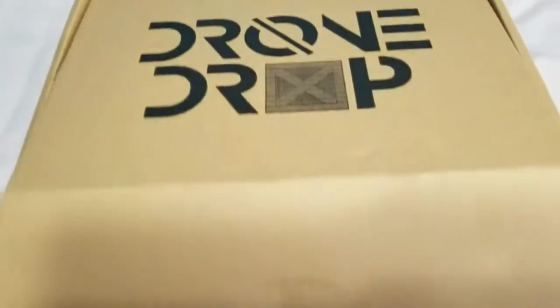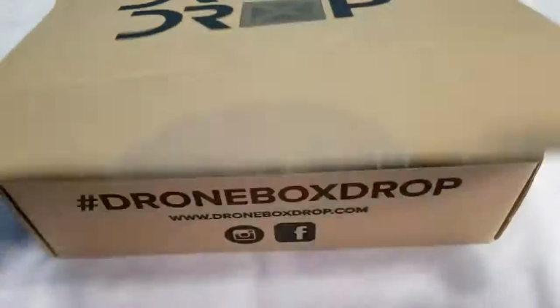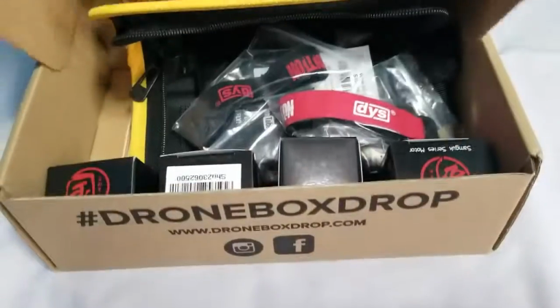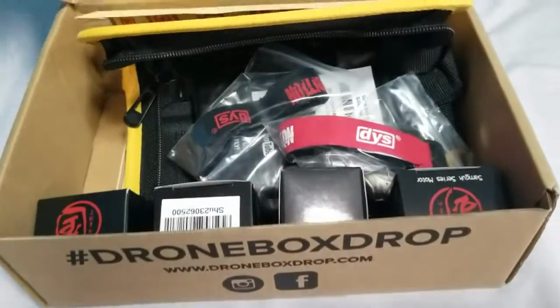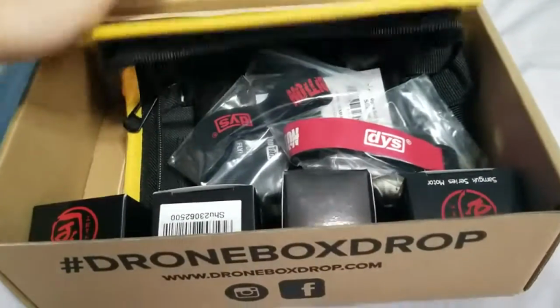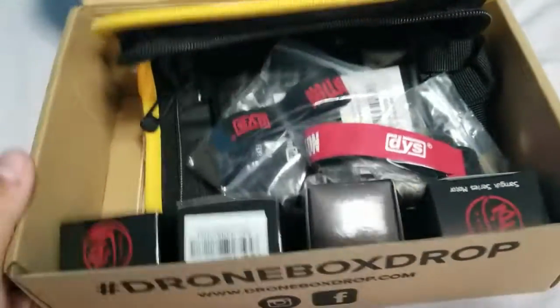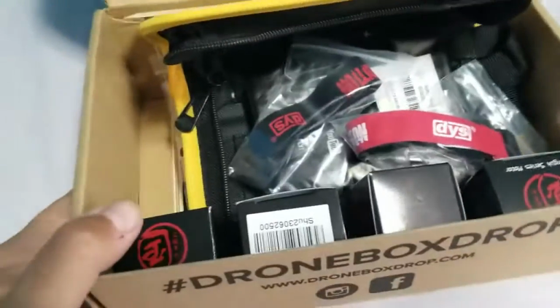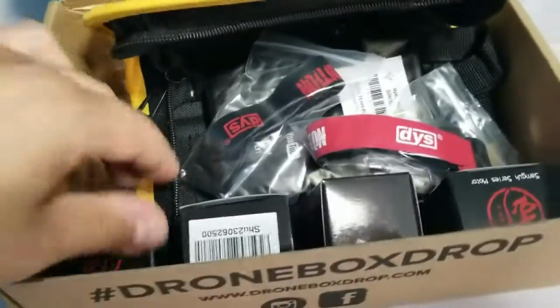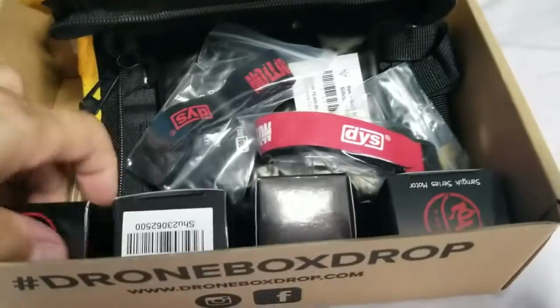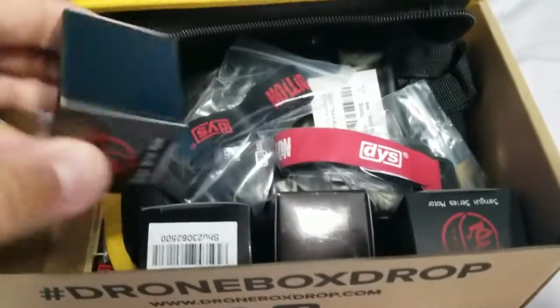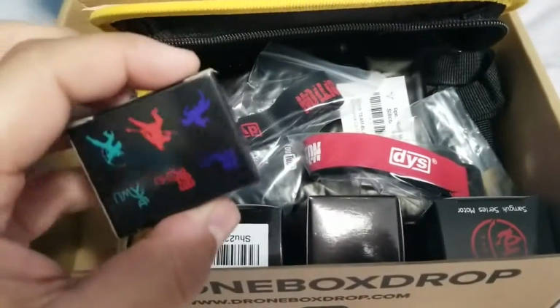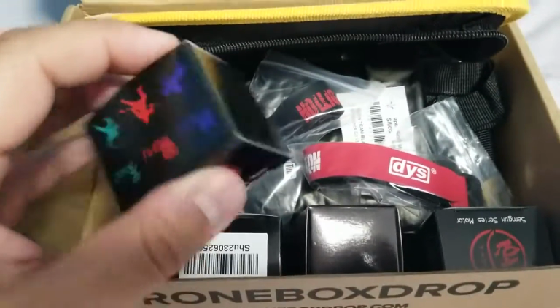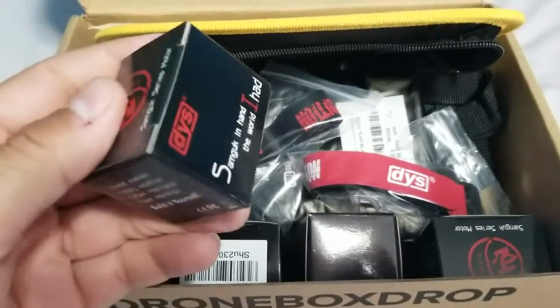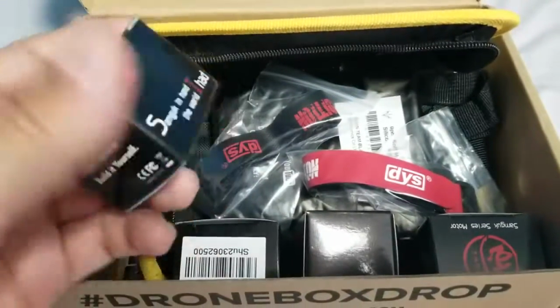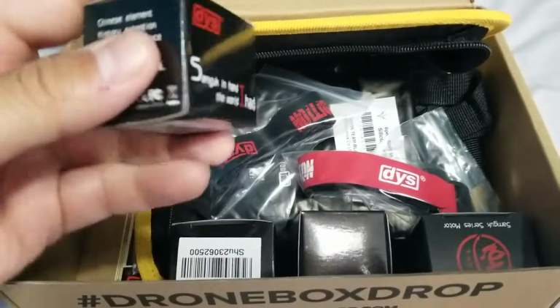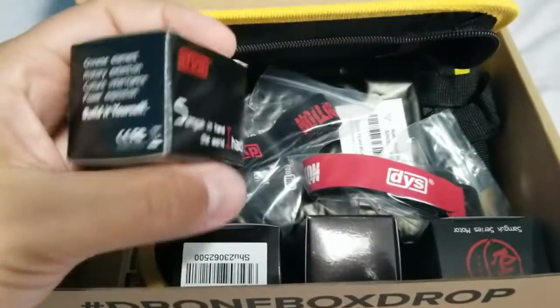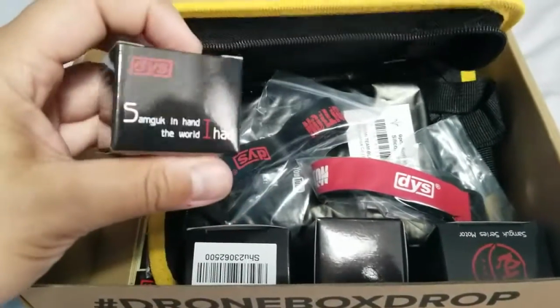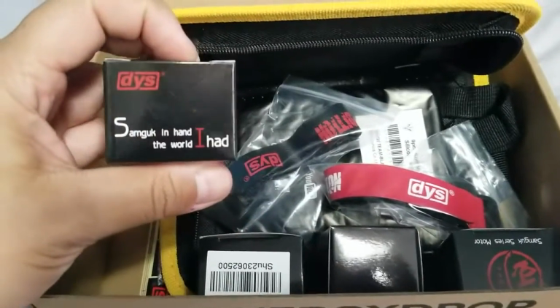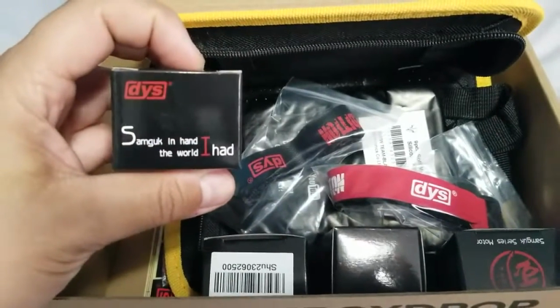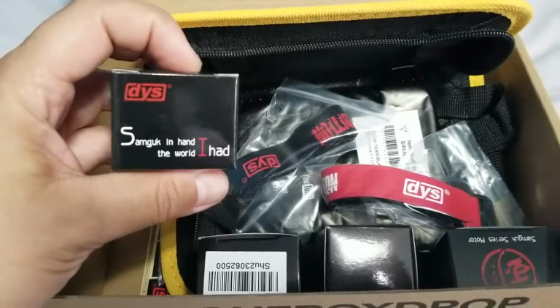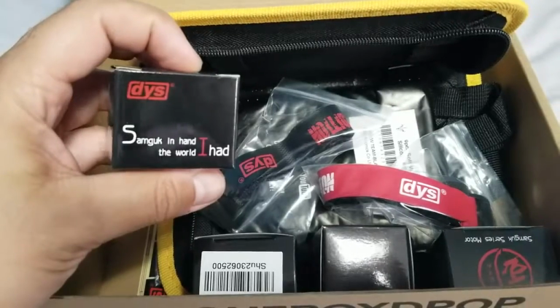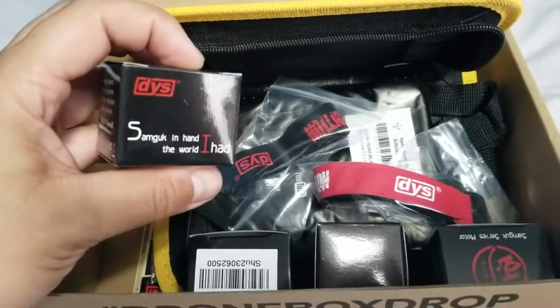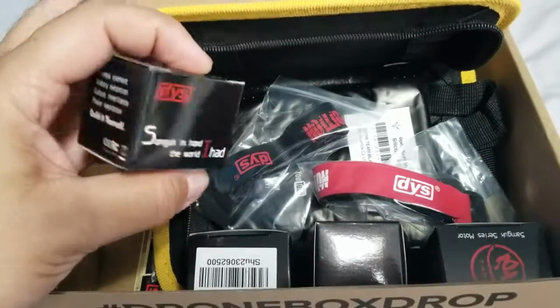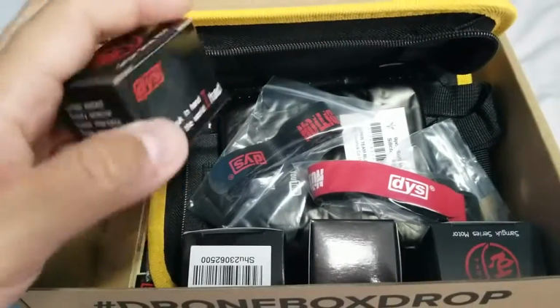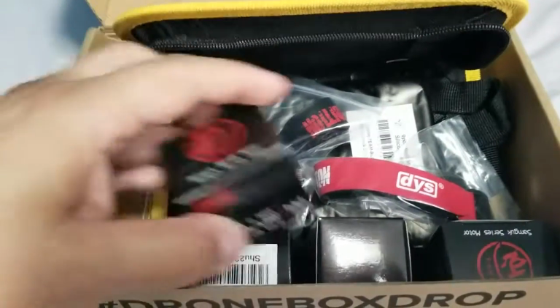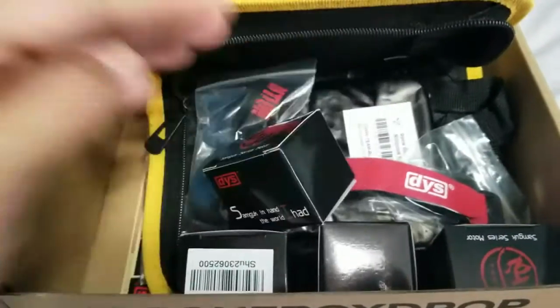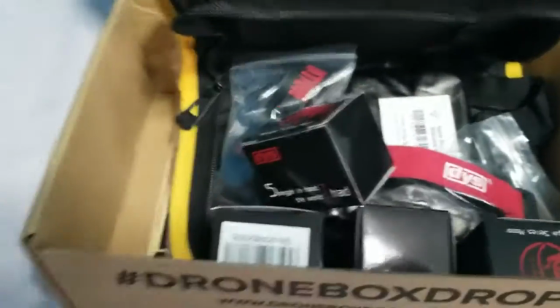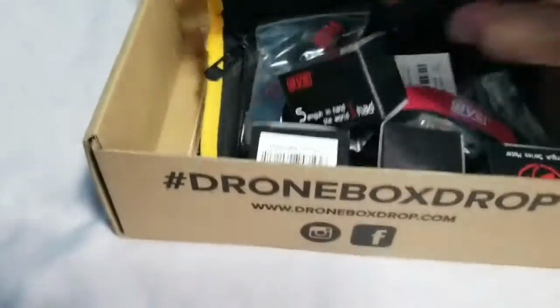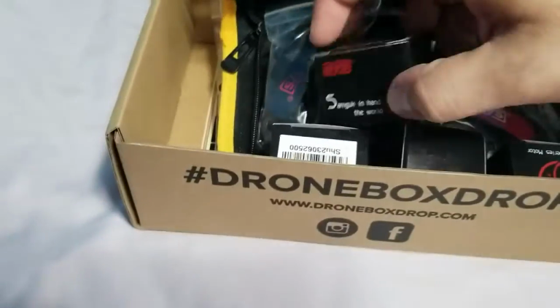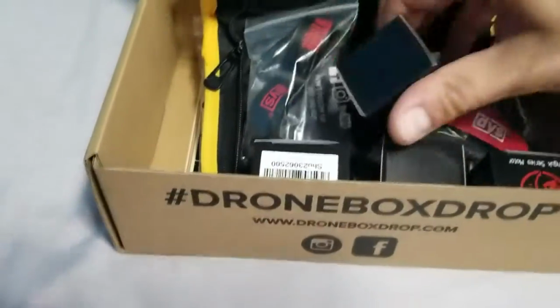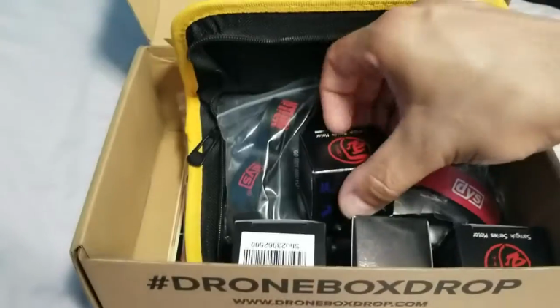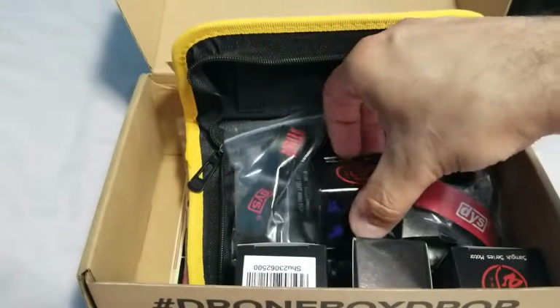There's a box right here and we got some motors. These are the DYS Samguk motors. Let's see if I can get one of these open for you guys to check out.